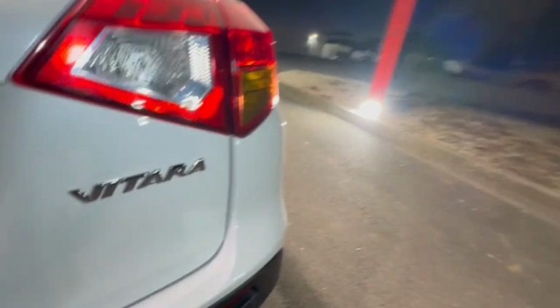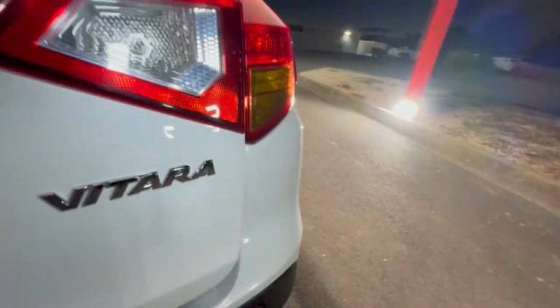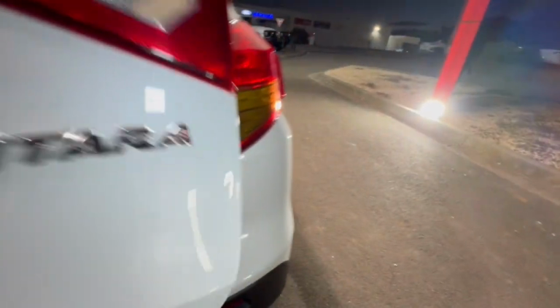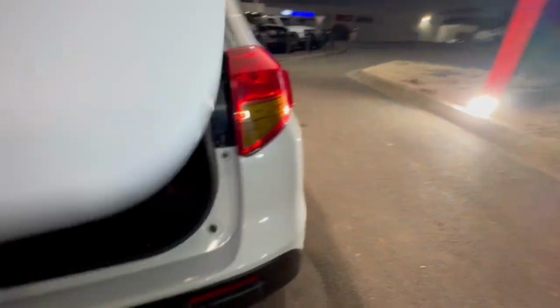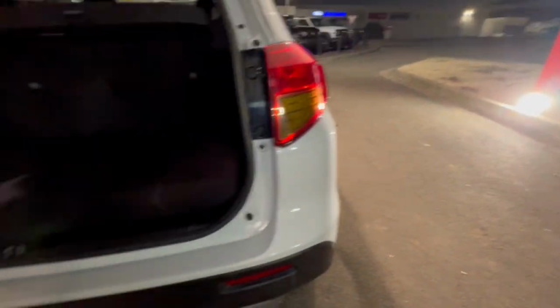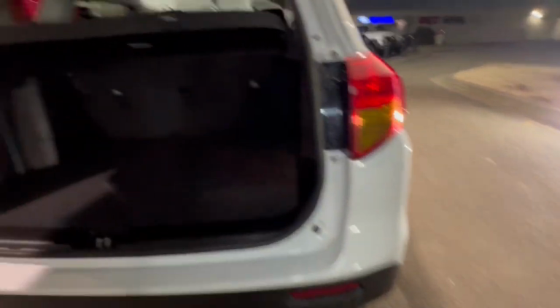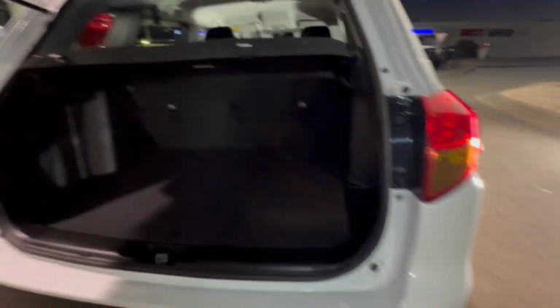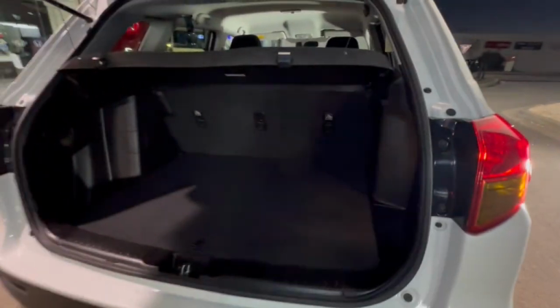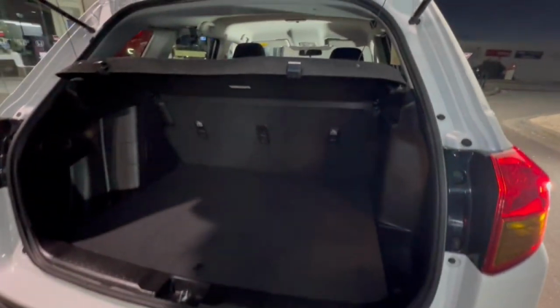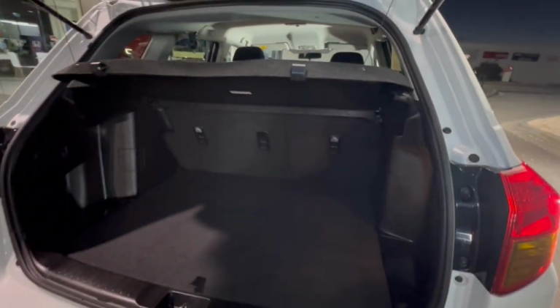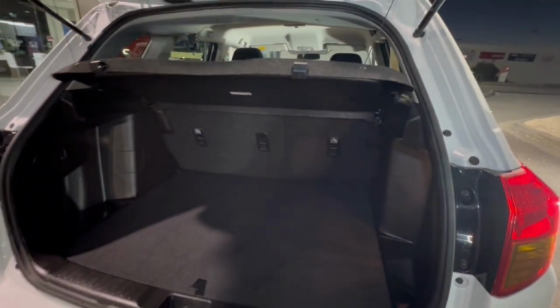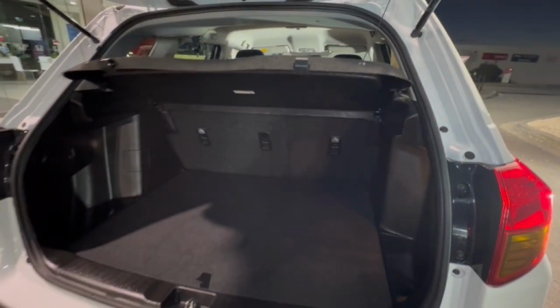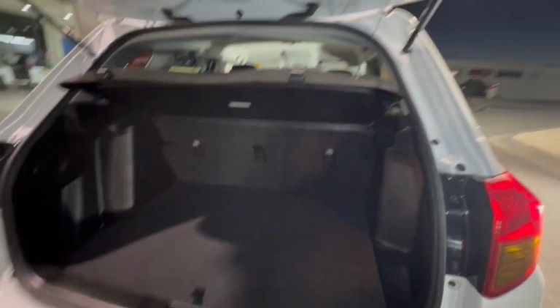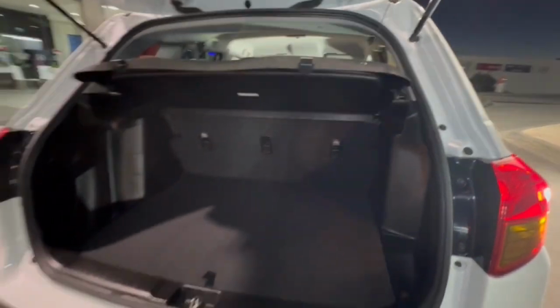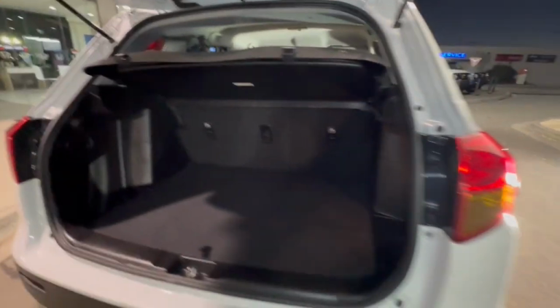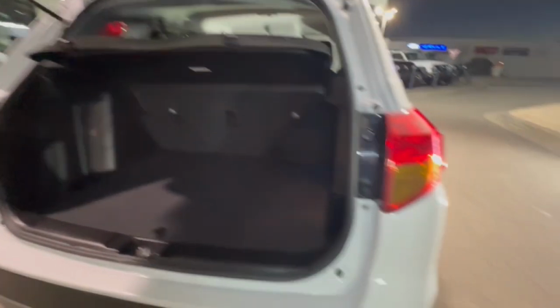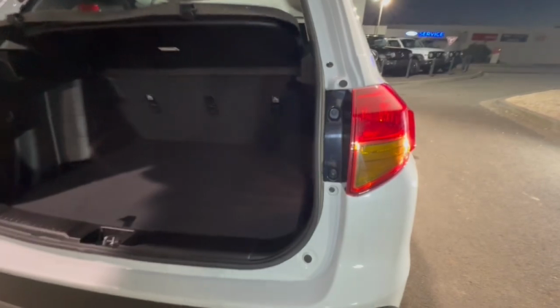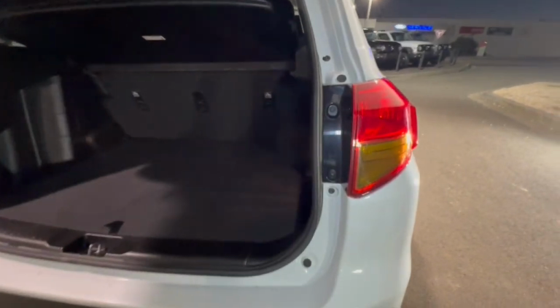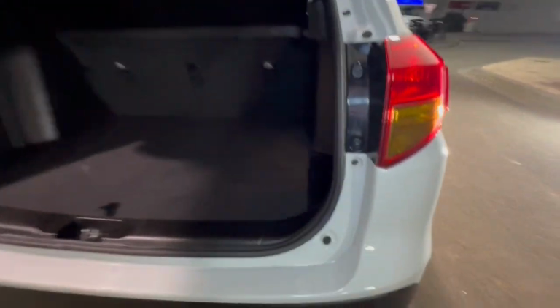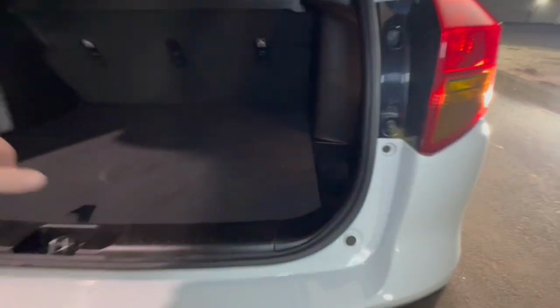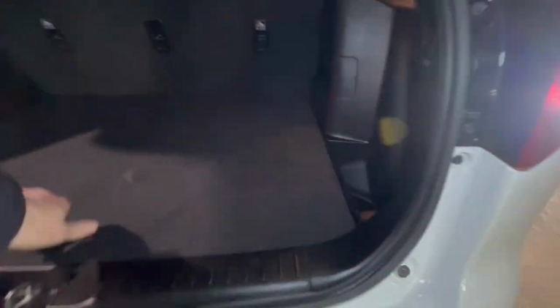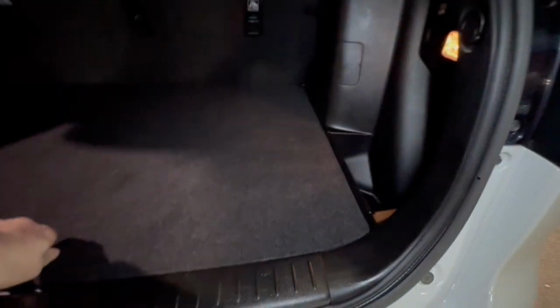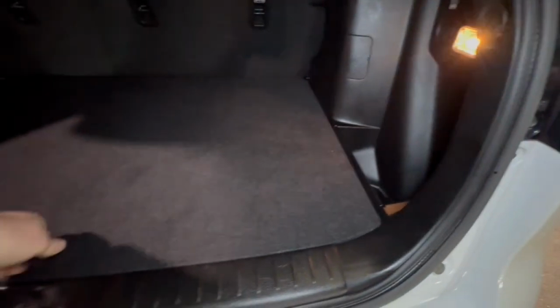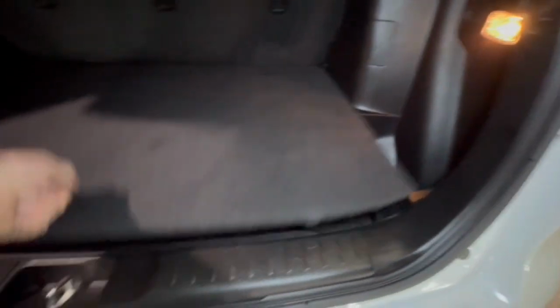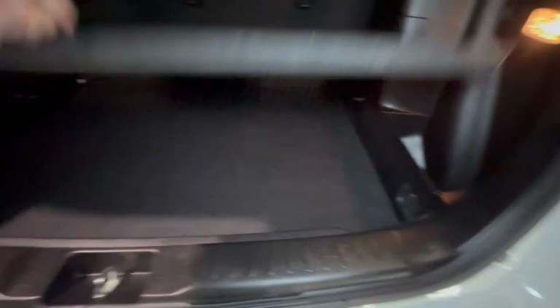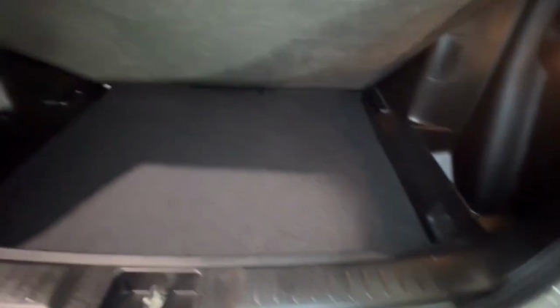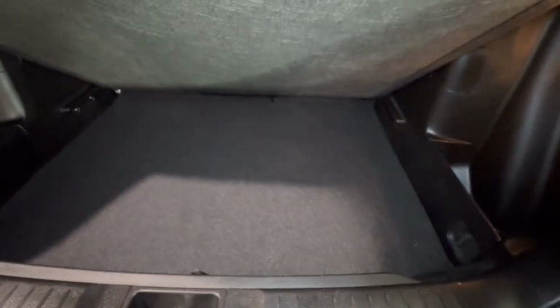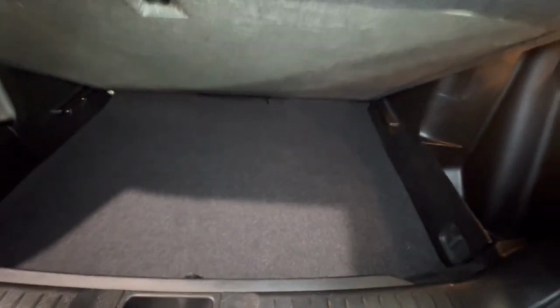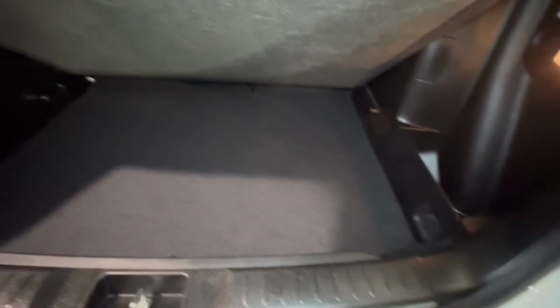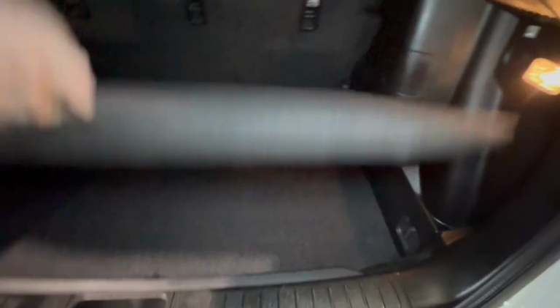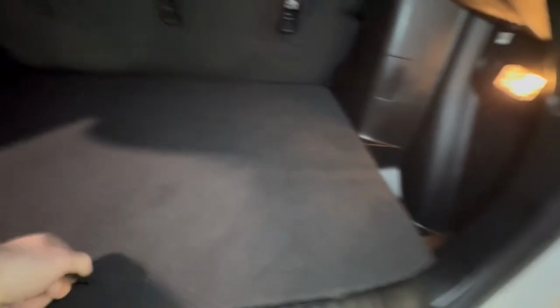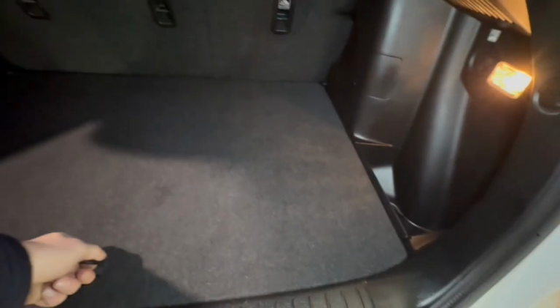You've got Vitara badging as well, huge boot space there with three child restraints, and you also get storage underneath here with the false floor.